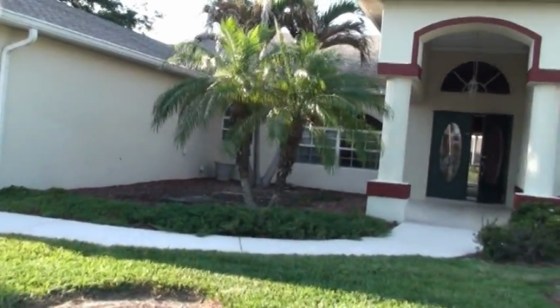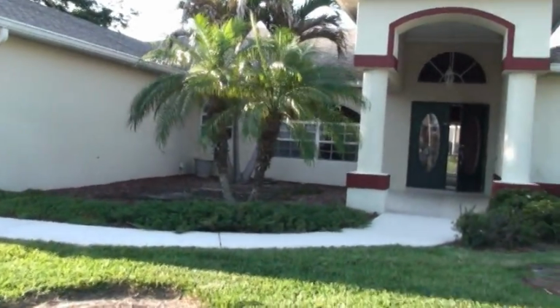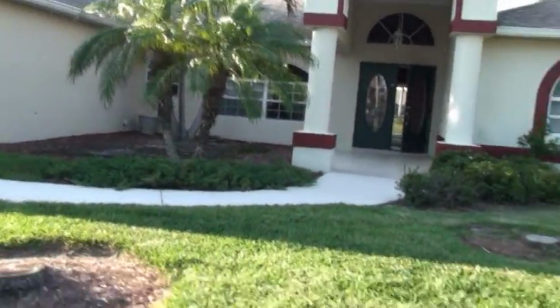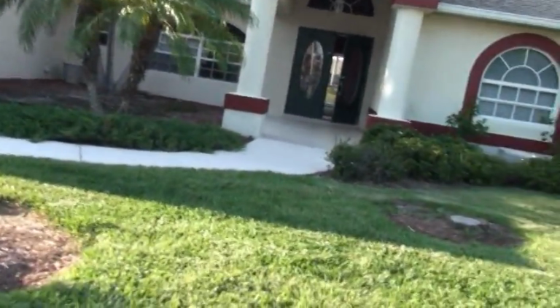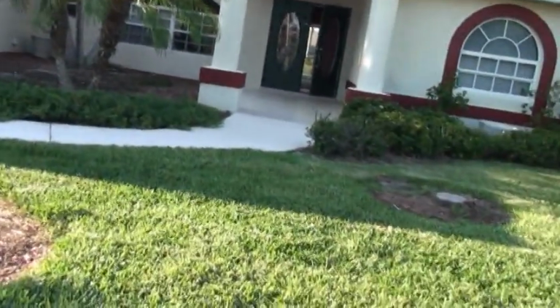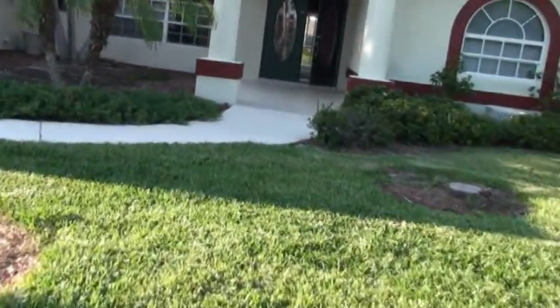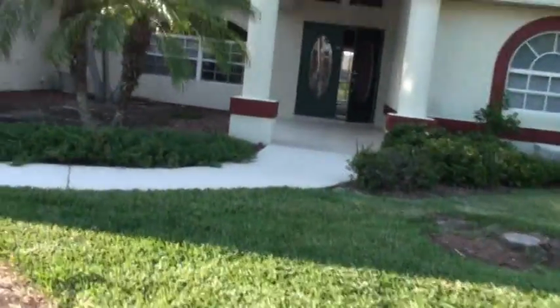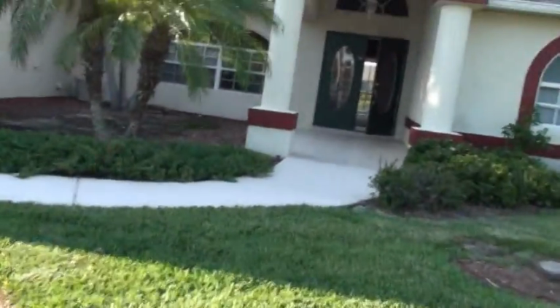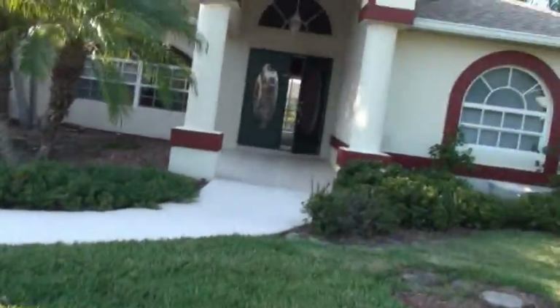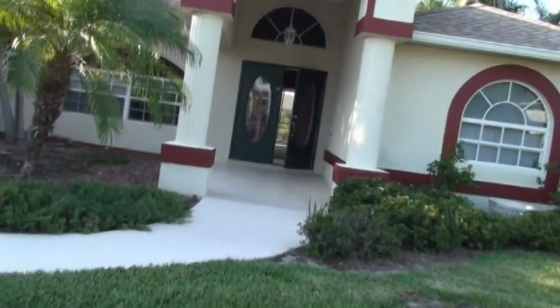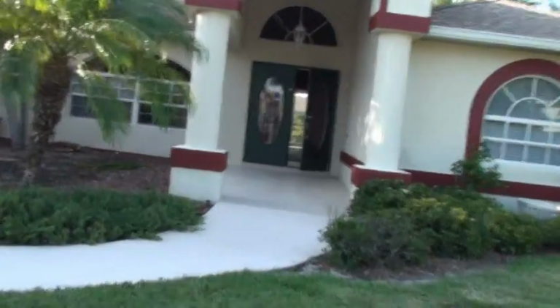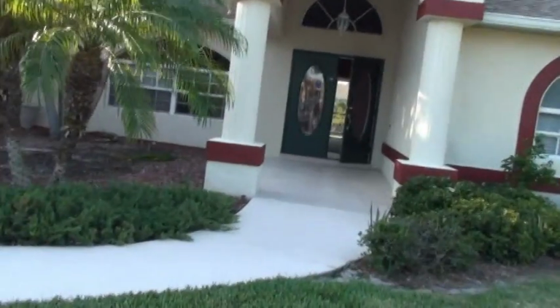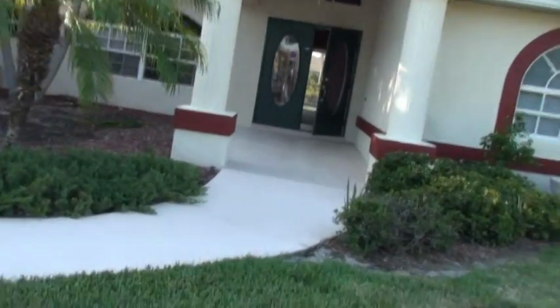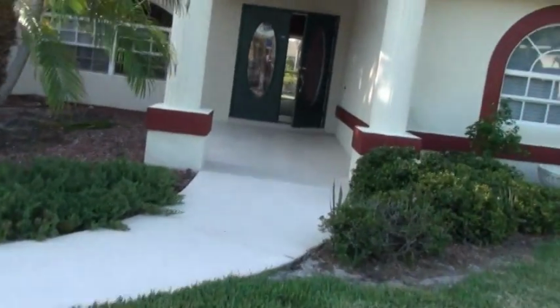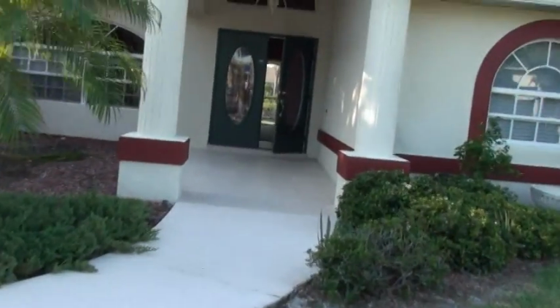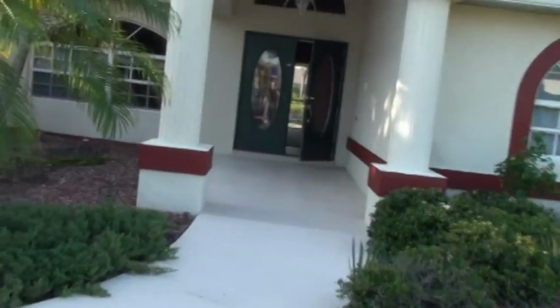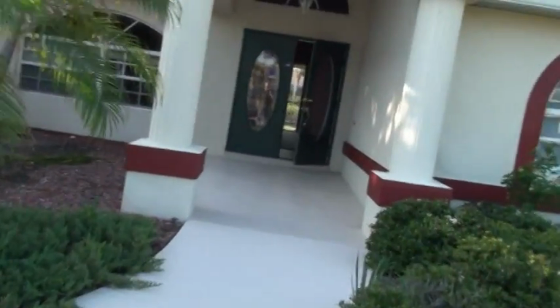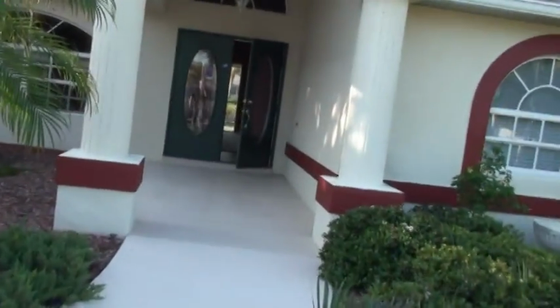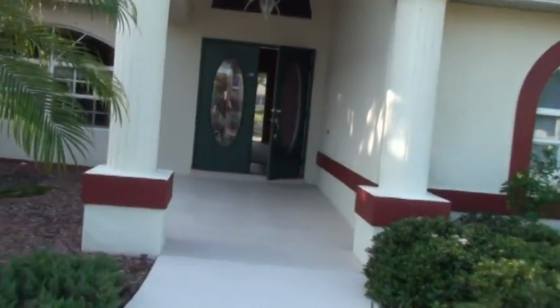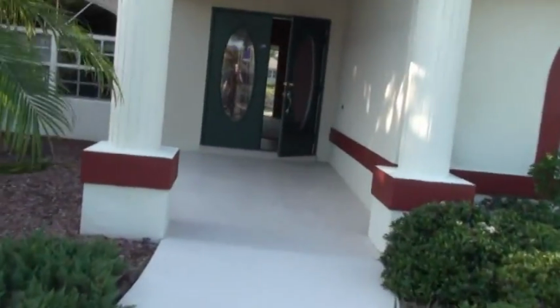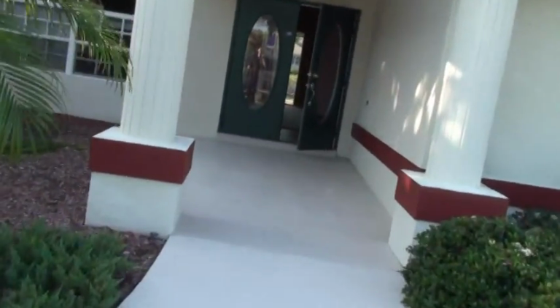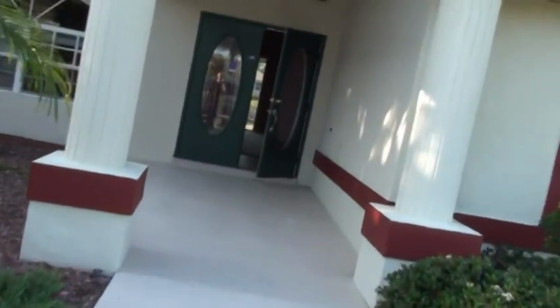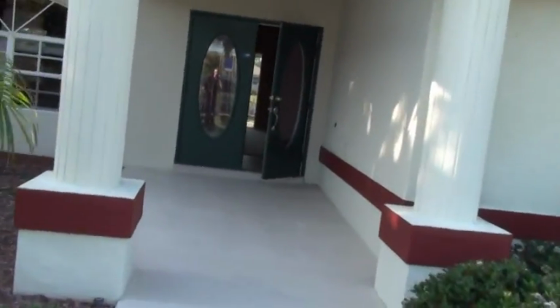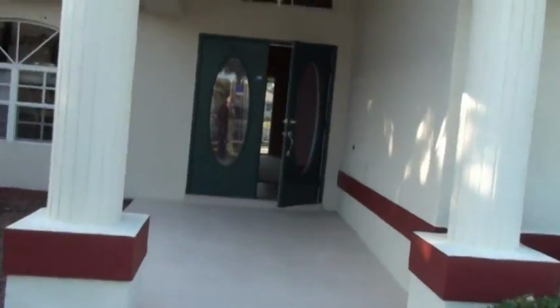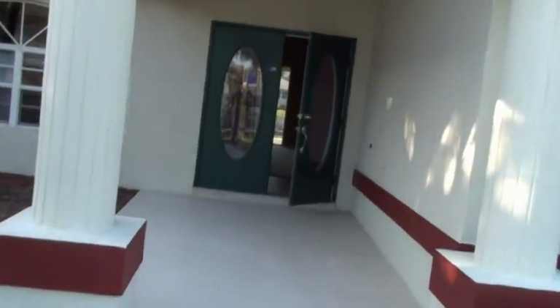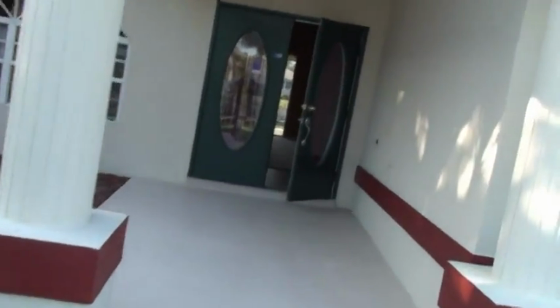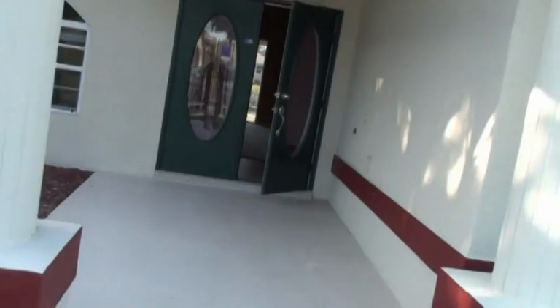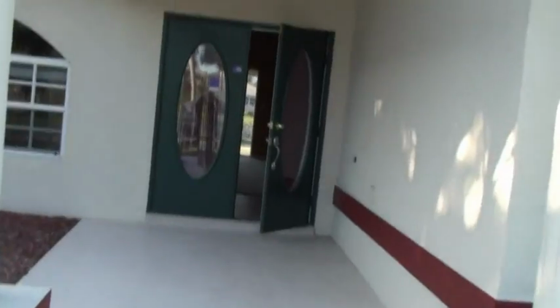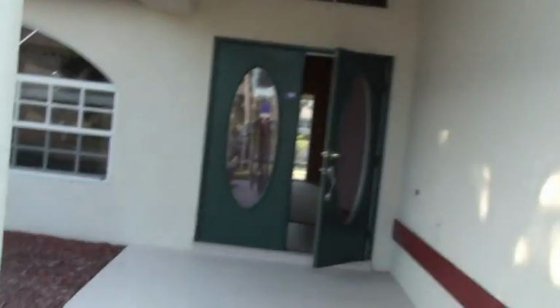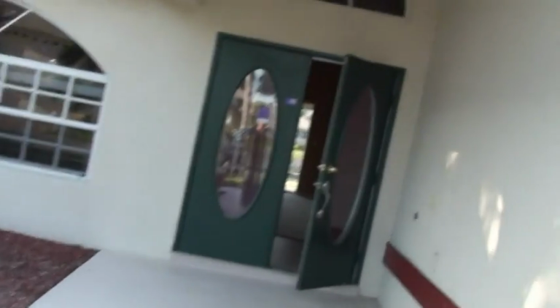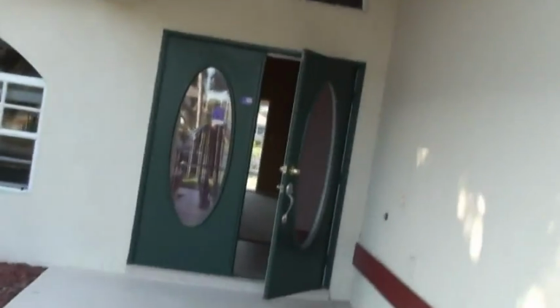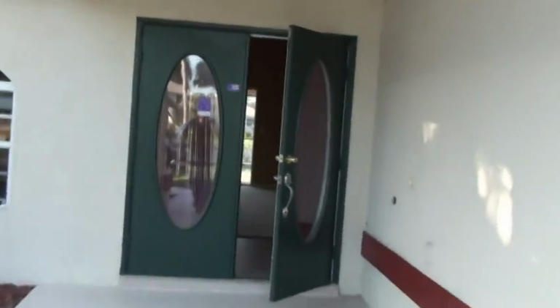But the door was open, so we were able to get in no problem. And this home here has a mold issue.